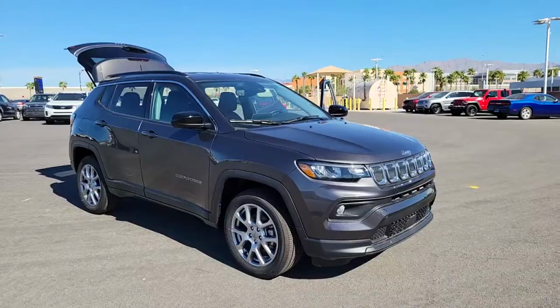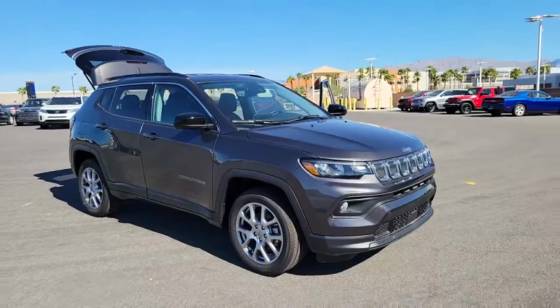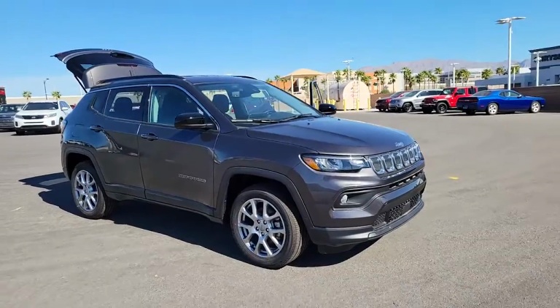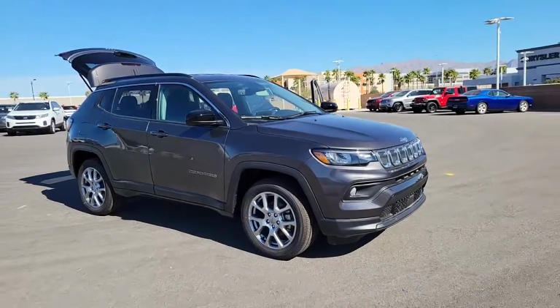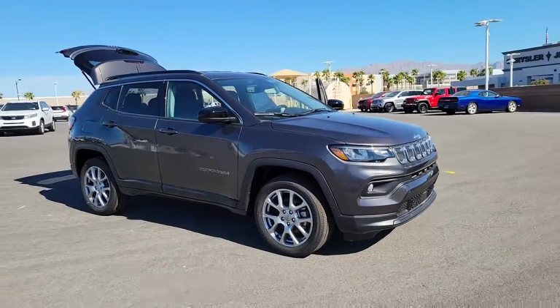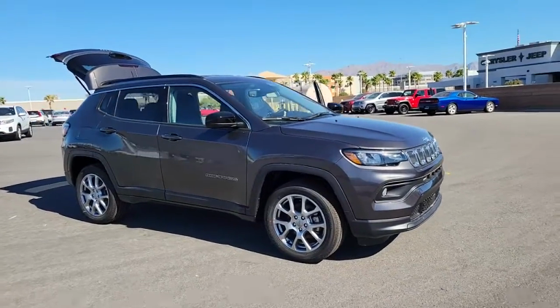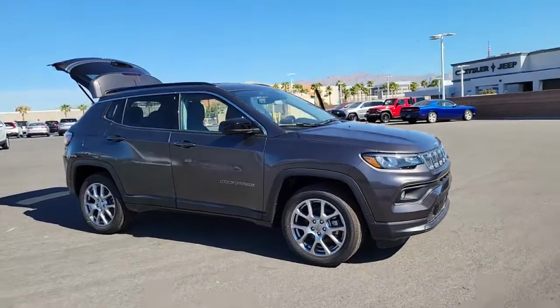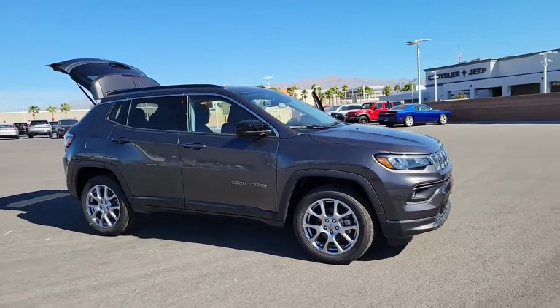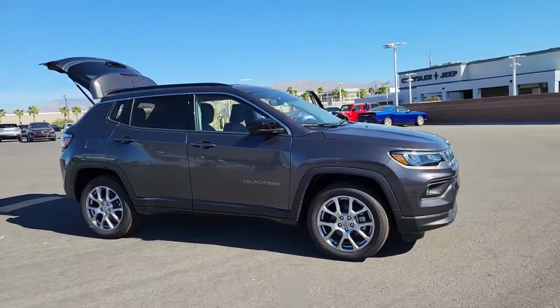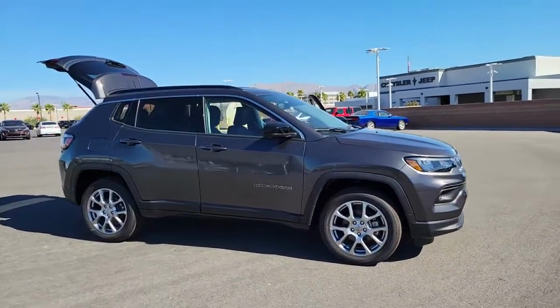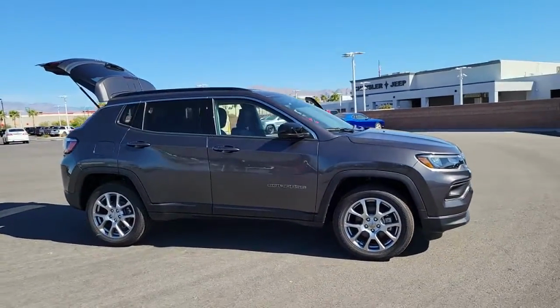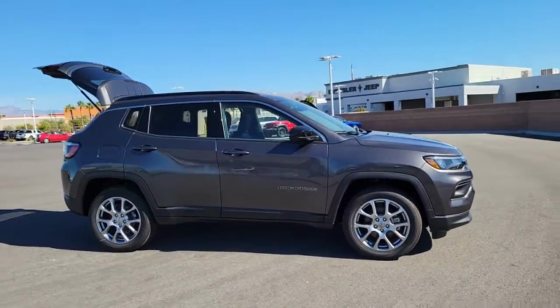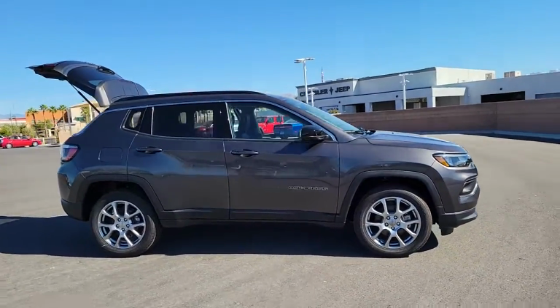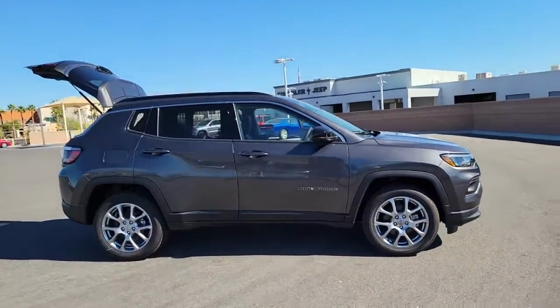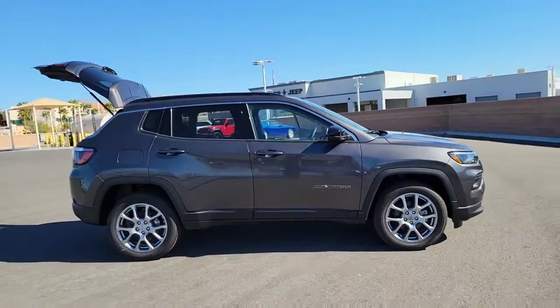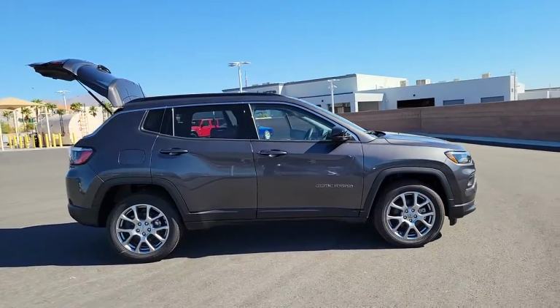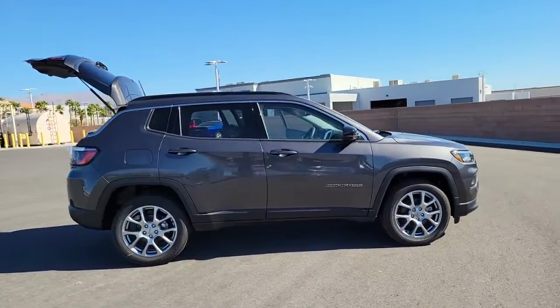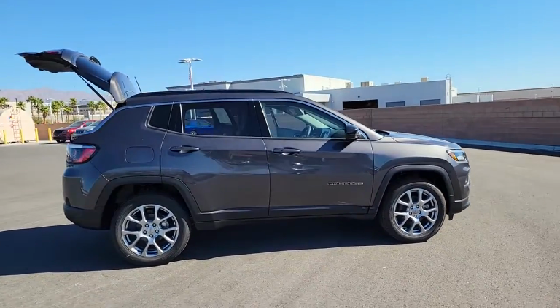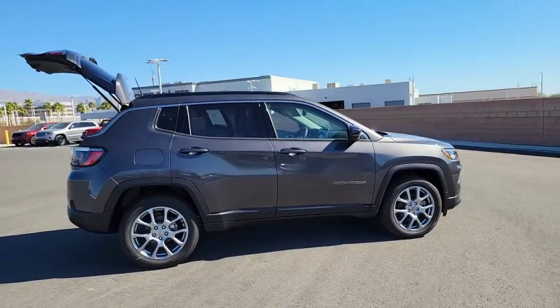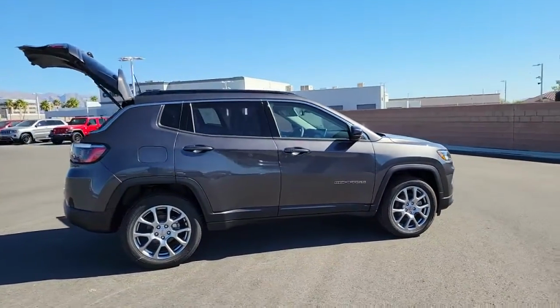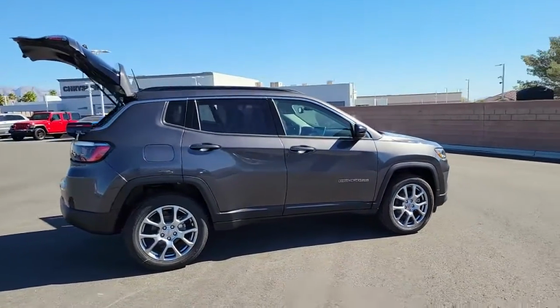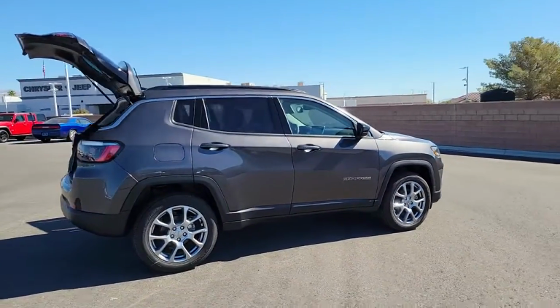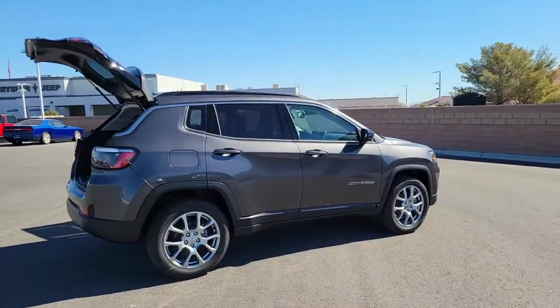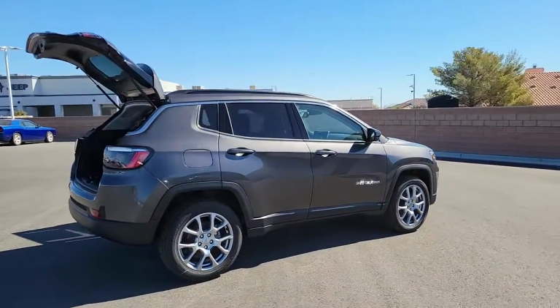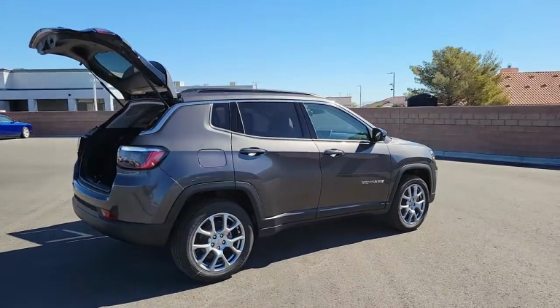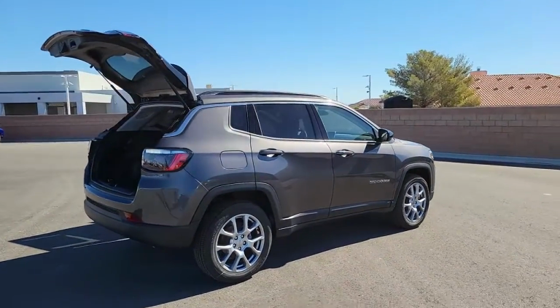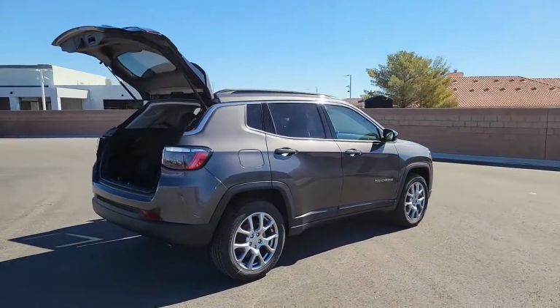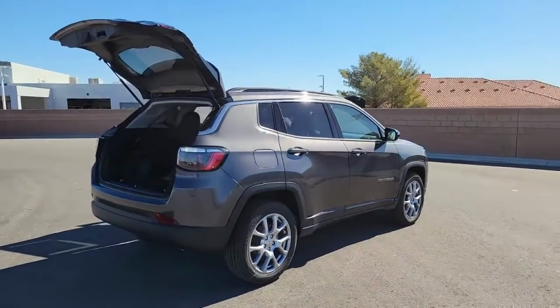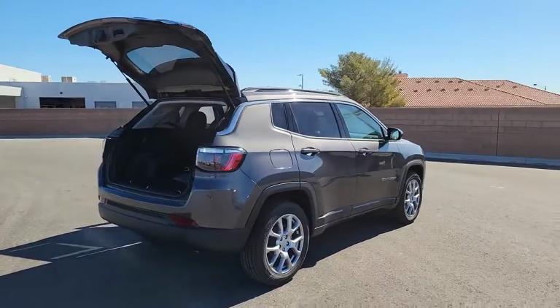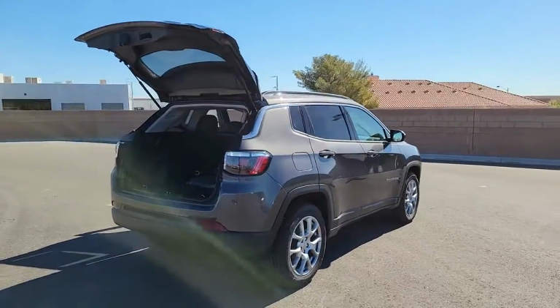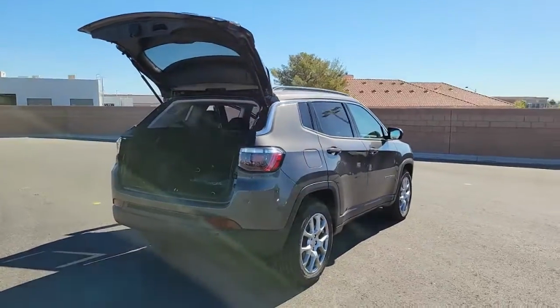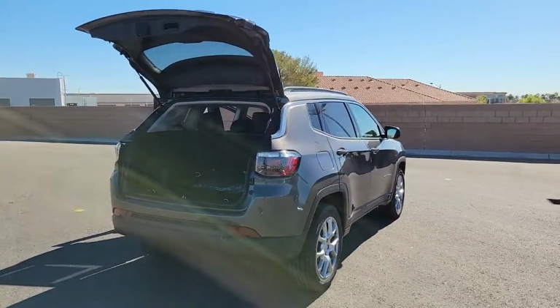You will love the features of this 2022 Jeep Compass. Enjoy the adventure with confidence in the Compass. It offers the perfect blend of SUV versatility and state-of-the-art safety technology.